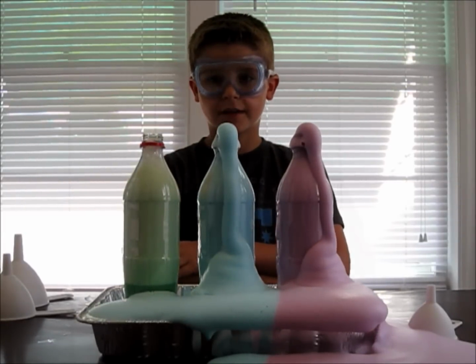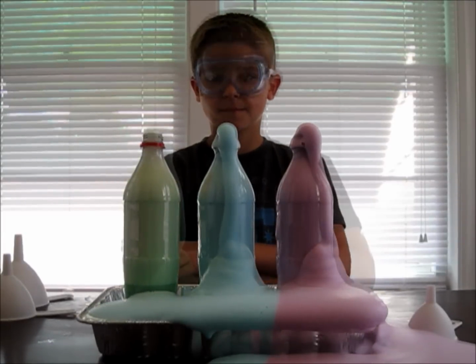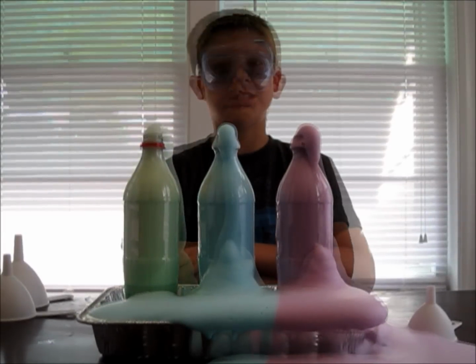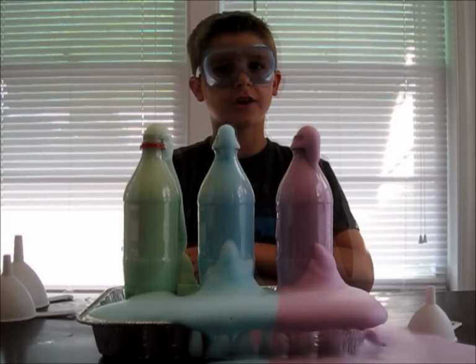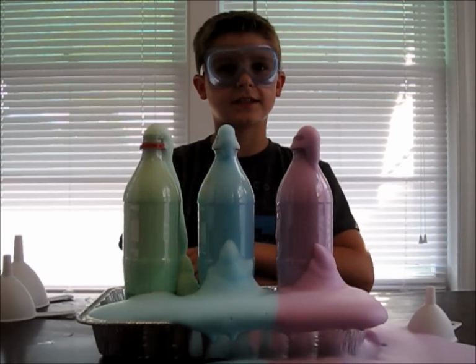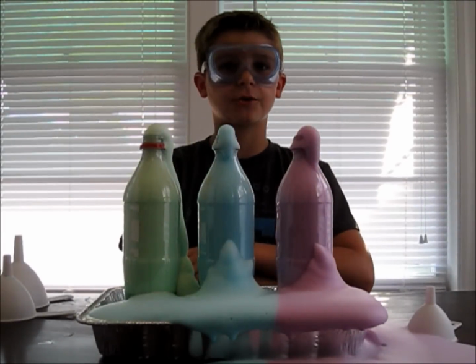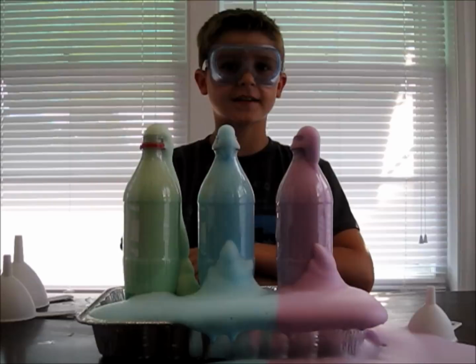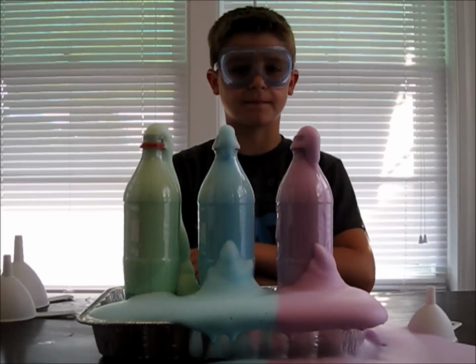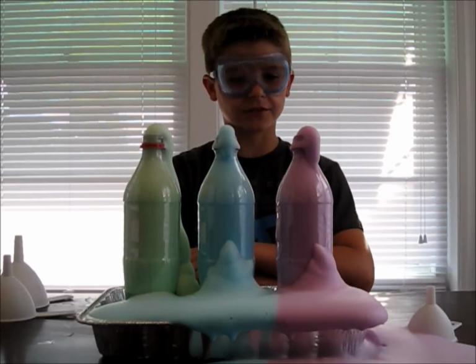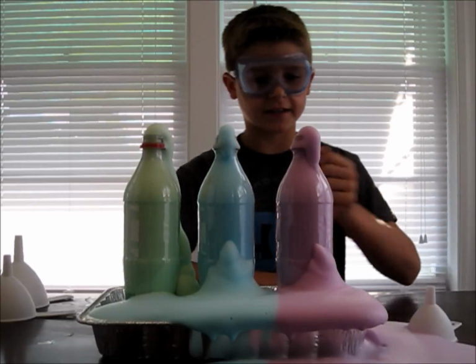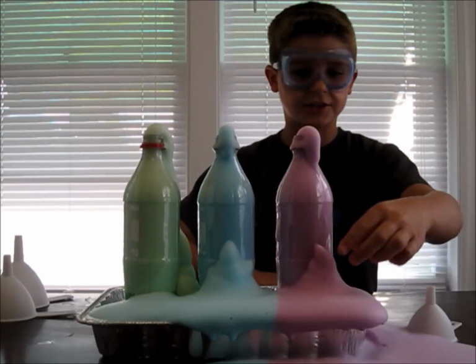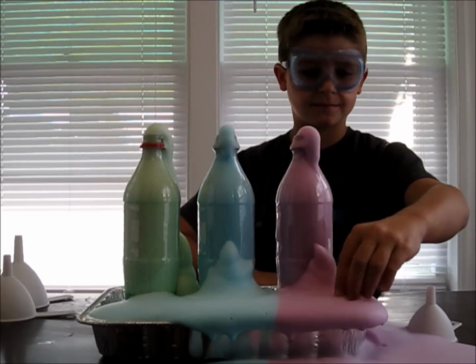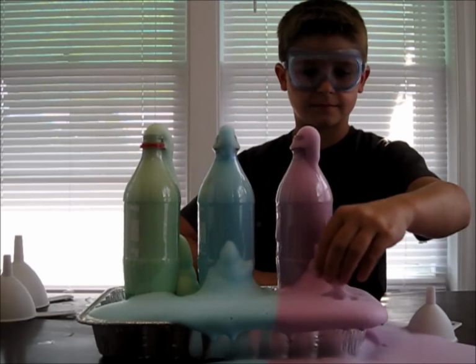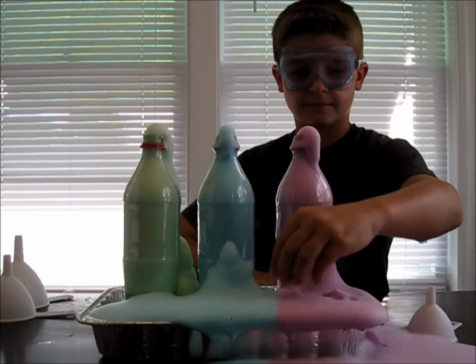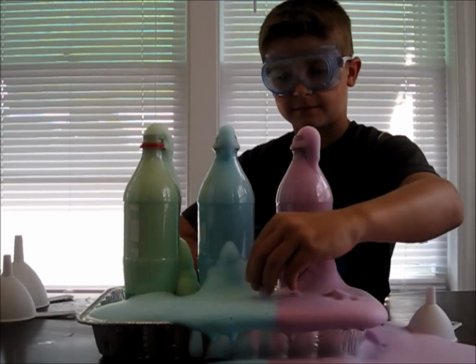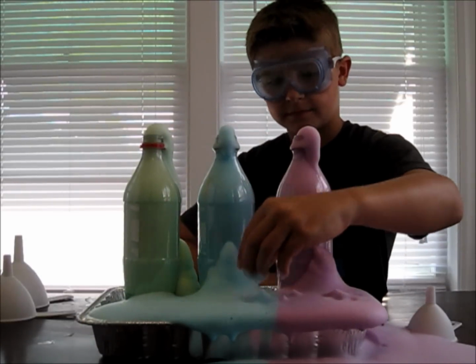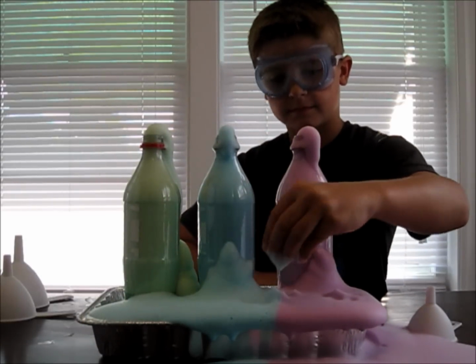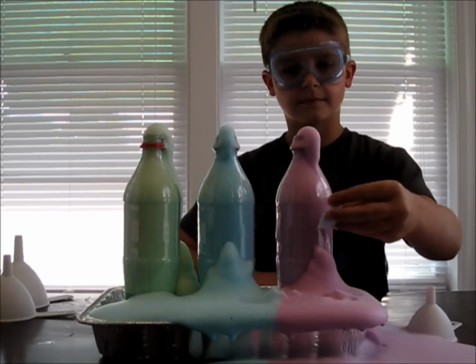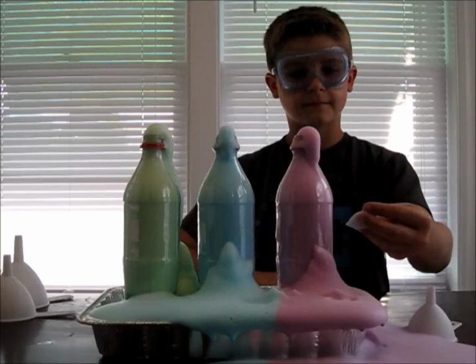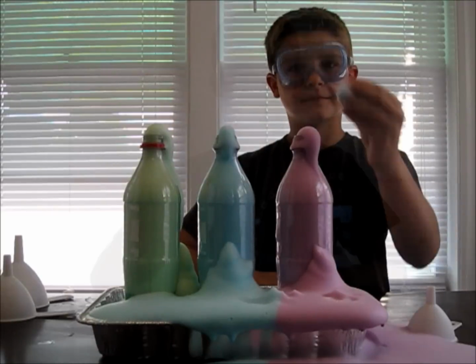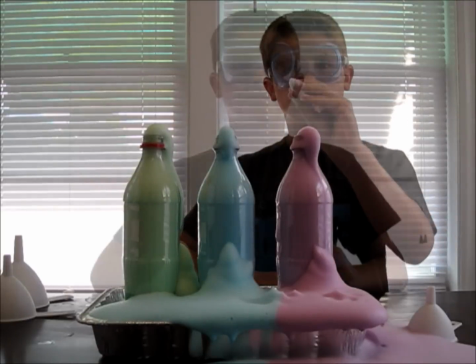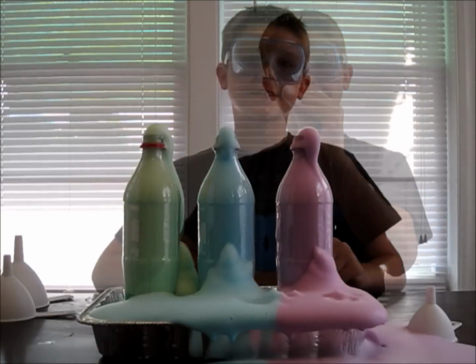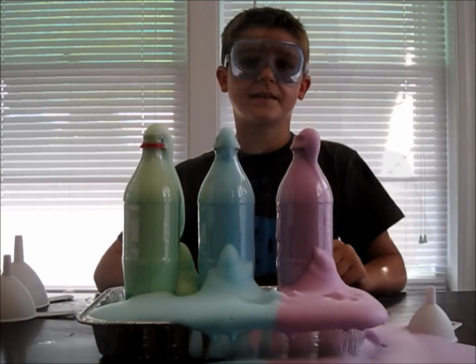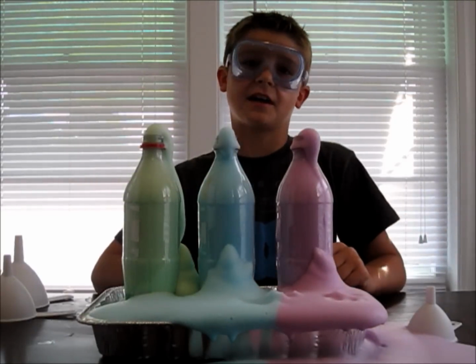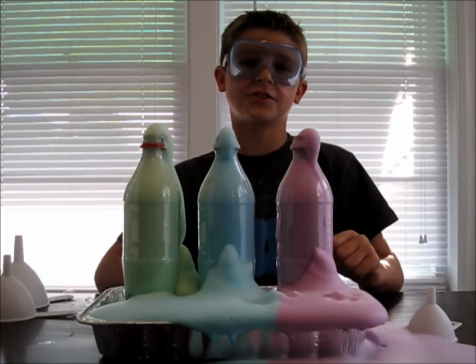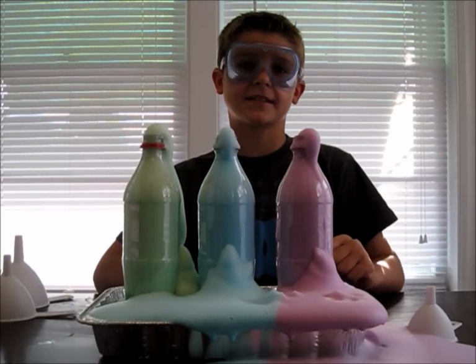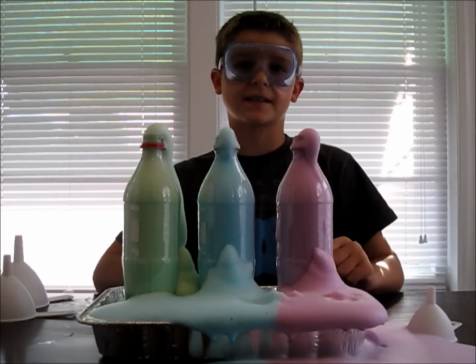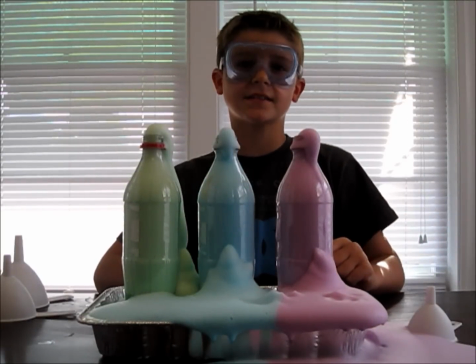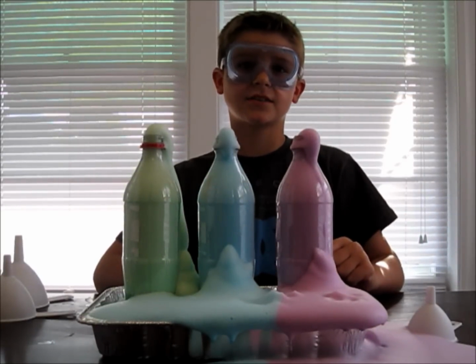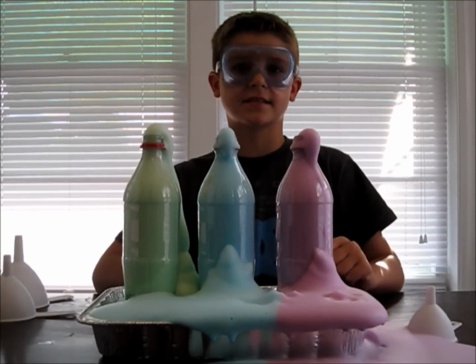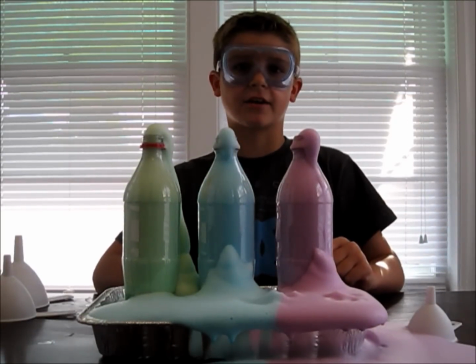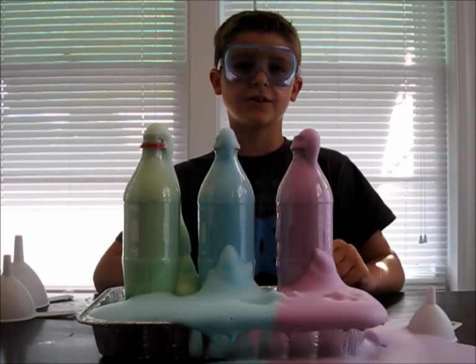The foam is just water, dish soap, and oxygen, so it's safe to touch. This experiment is called elephant toothpaste because it looks like toothpaste coming out of the tube.